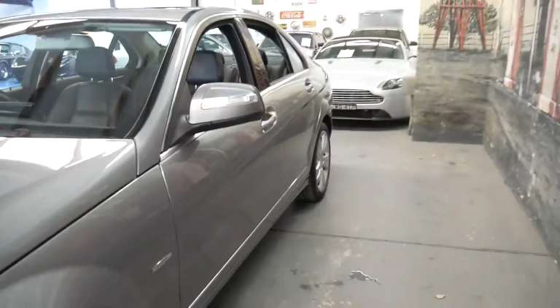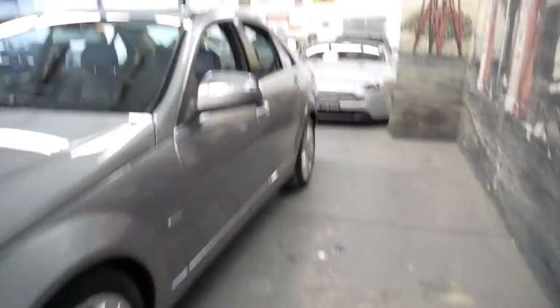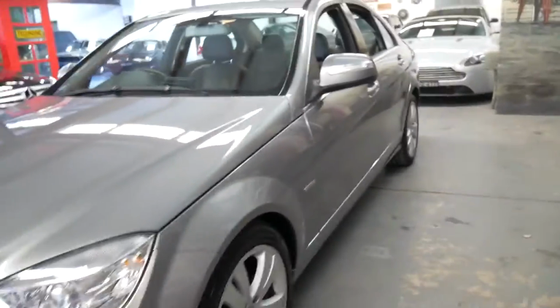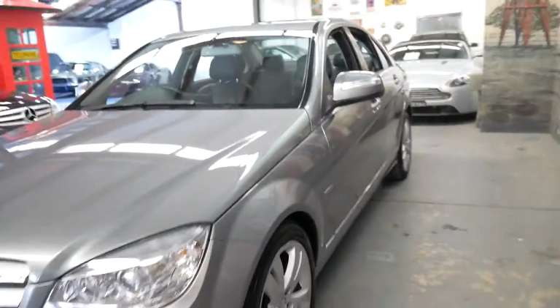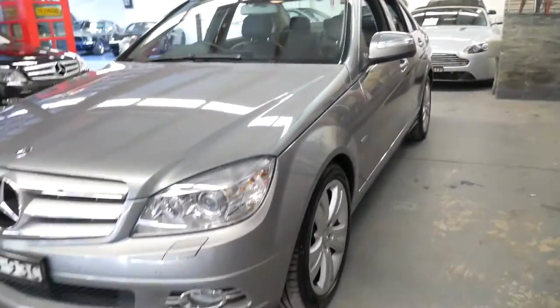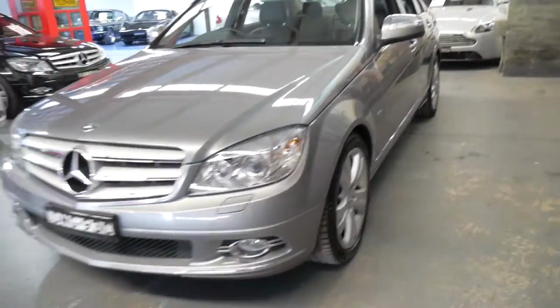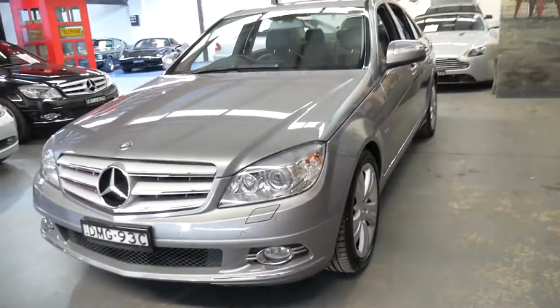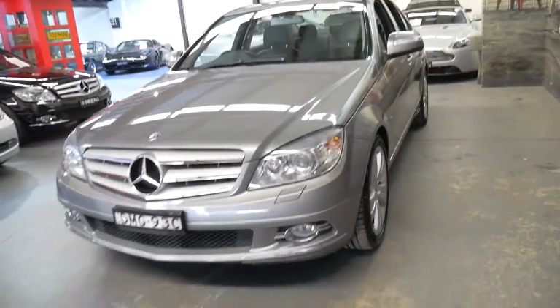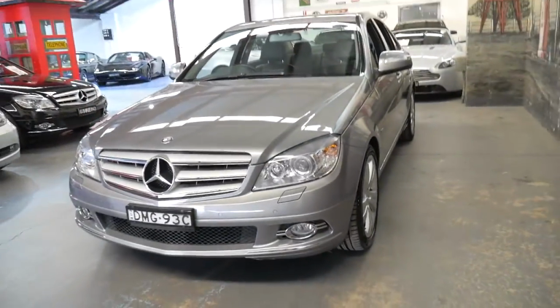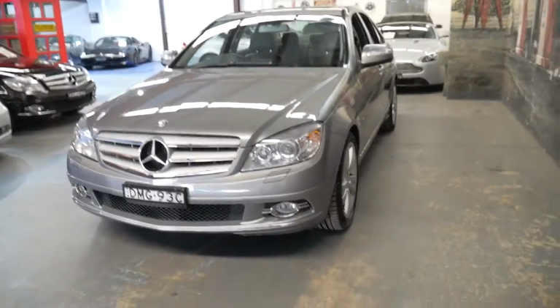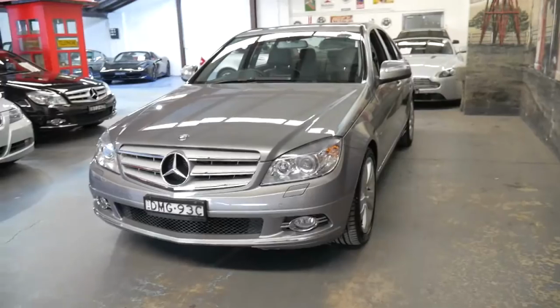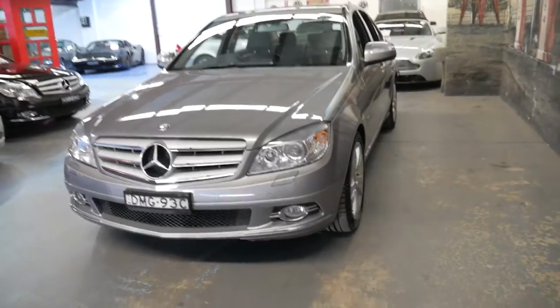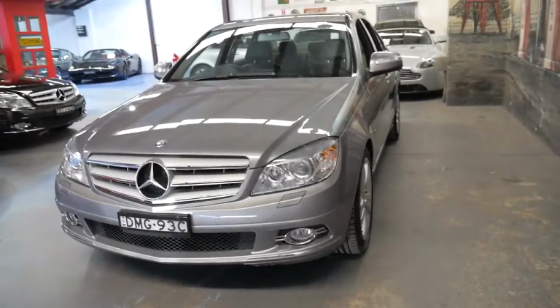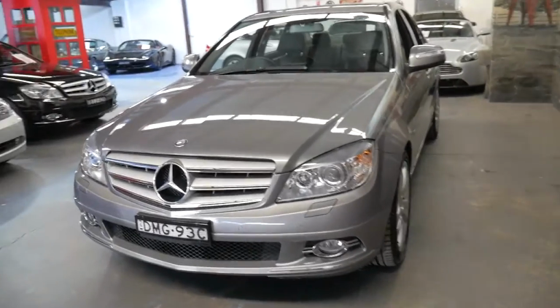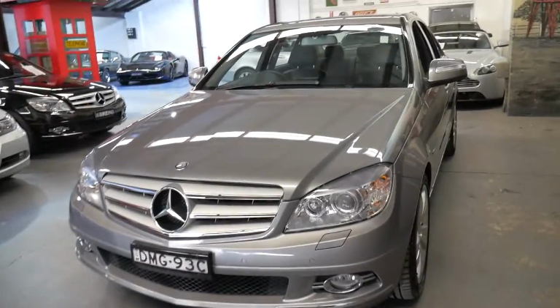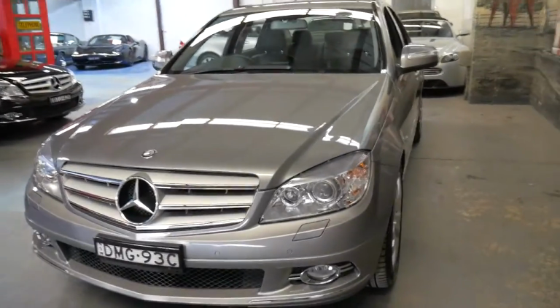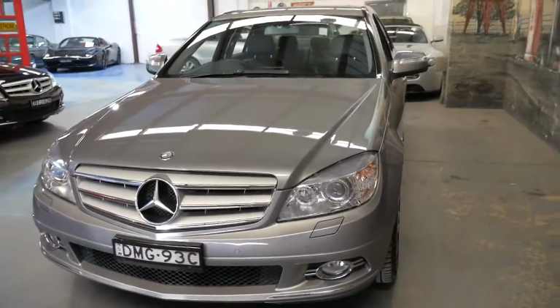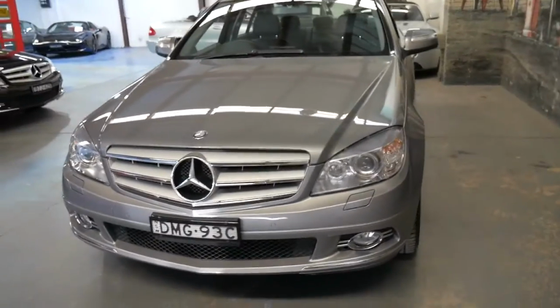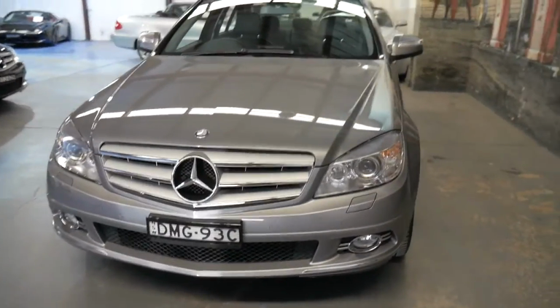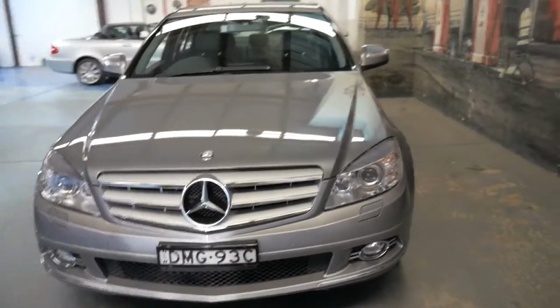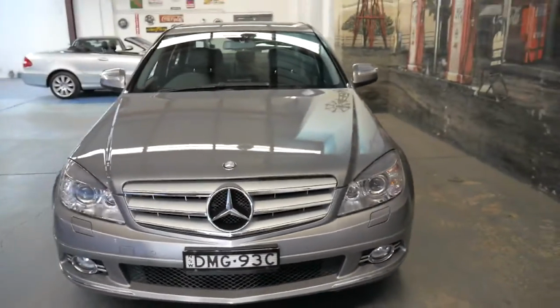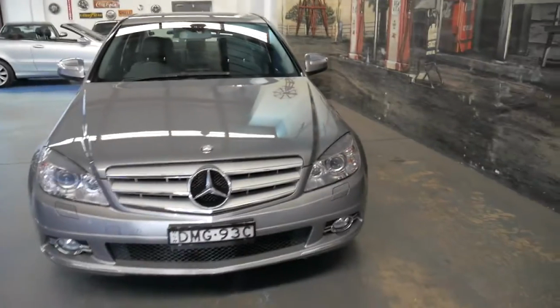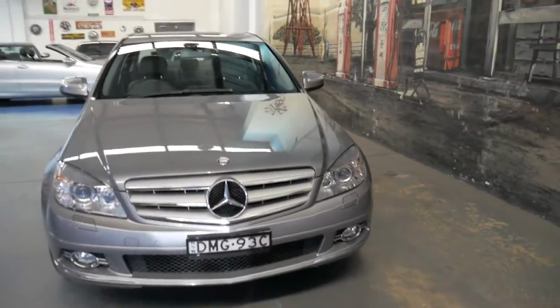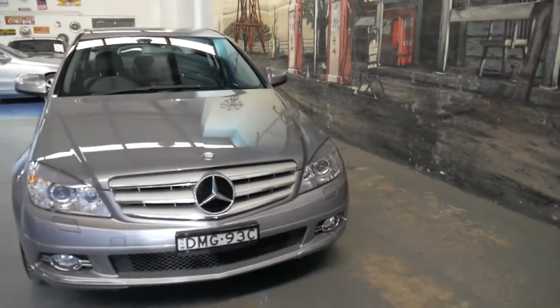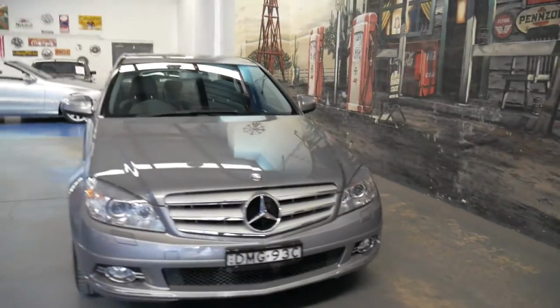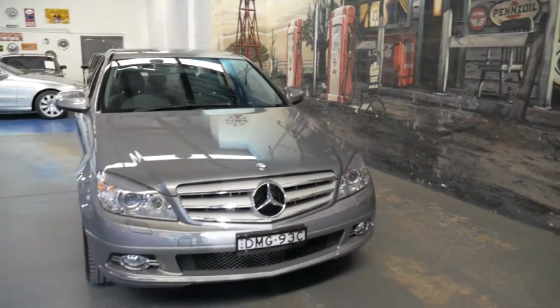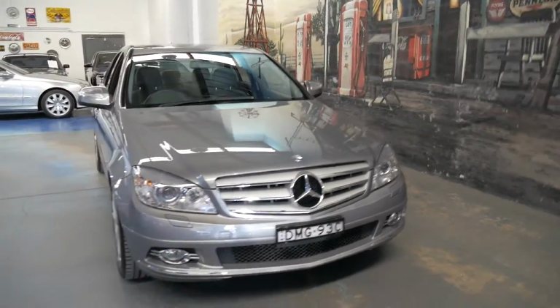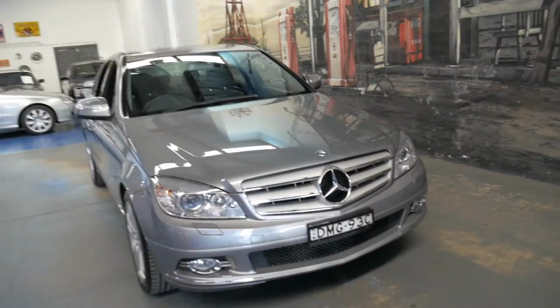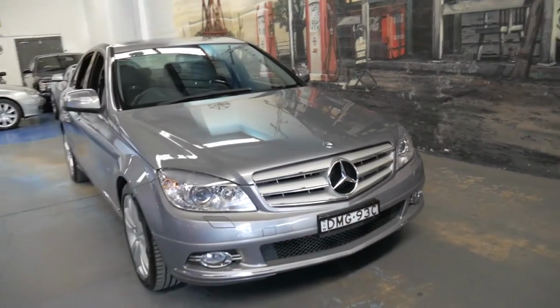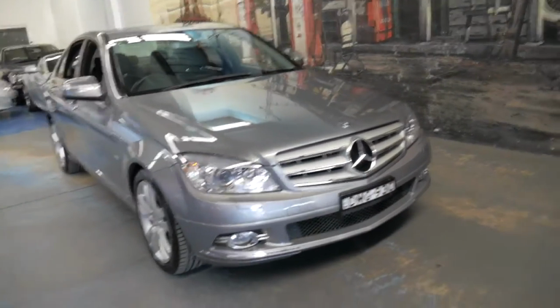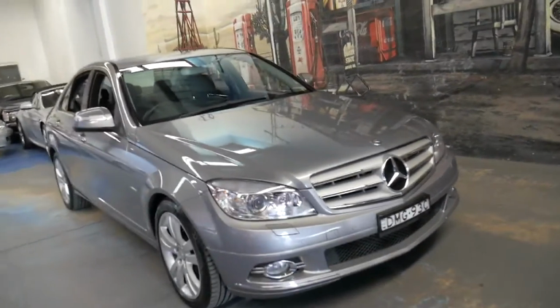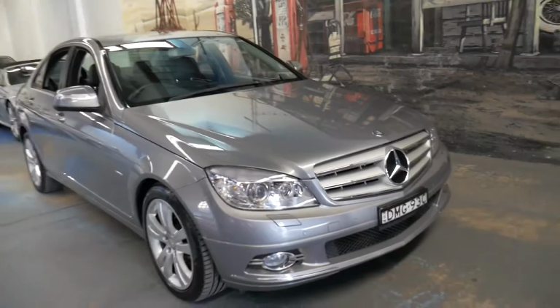It really would make it a lot easier if all the cars we got came to us like this. This has quite literally just had a wash with soap and water. It's not a car I think will last very long, in this condition, with such low kilometres and under $20,000.